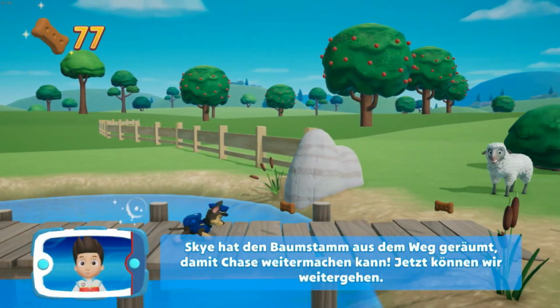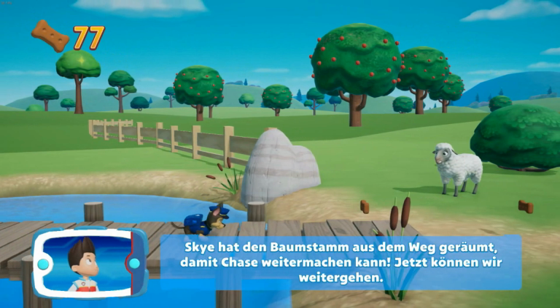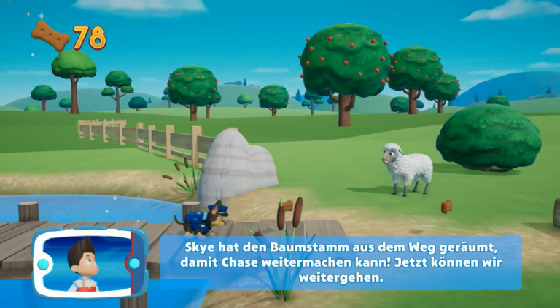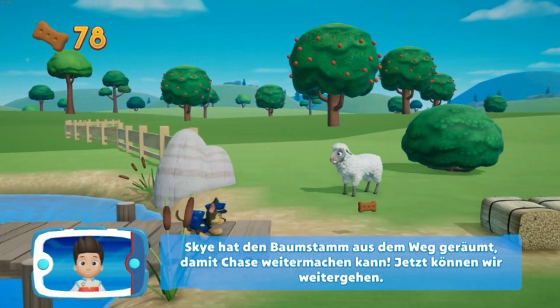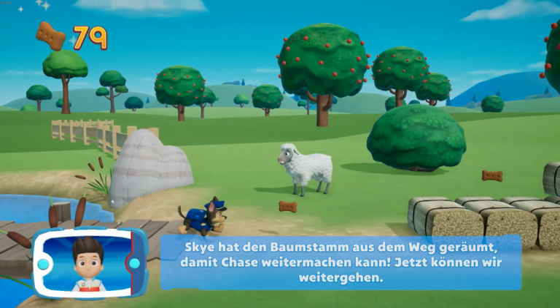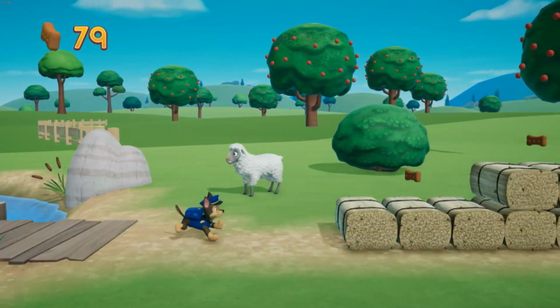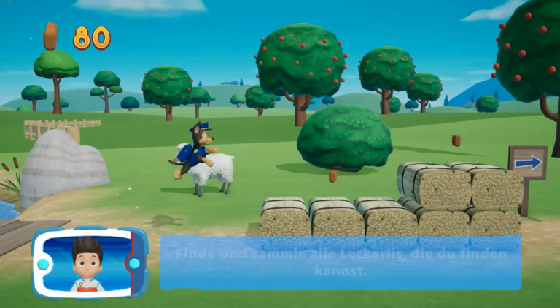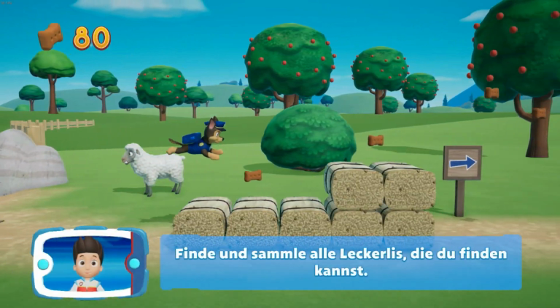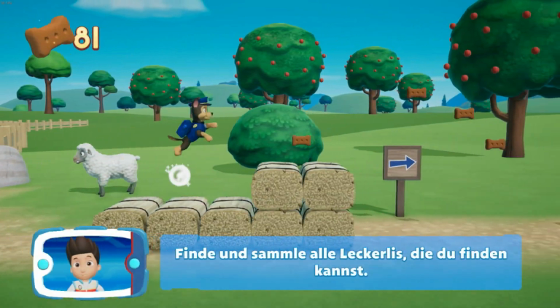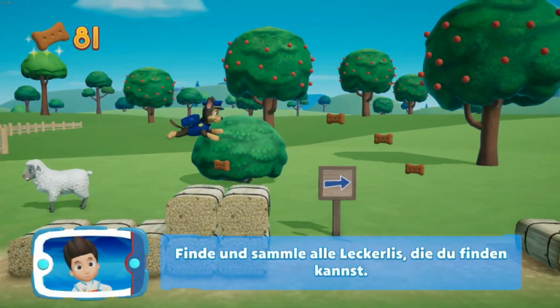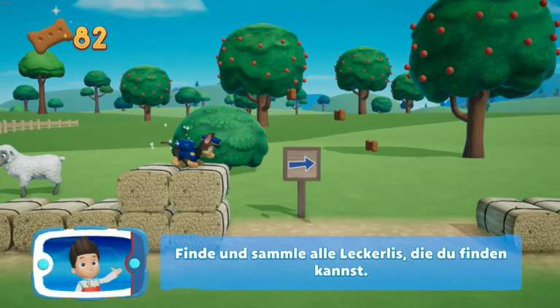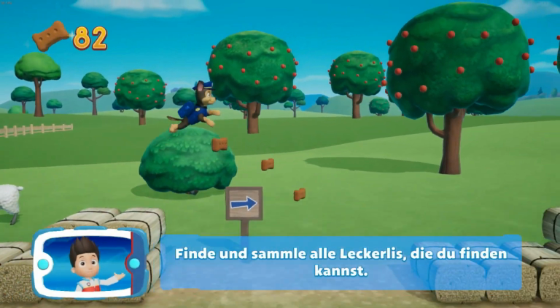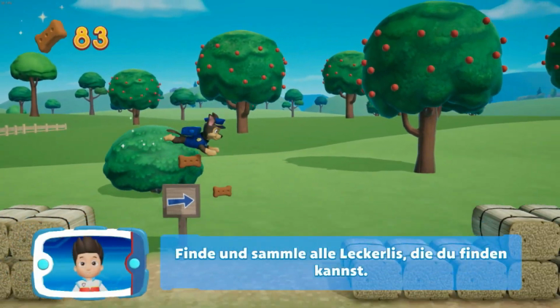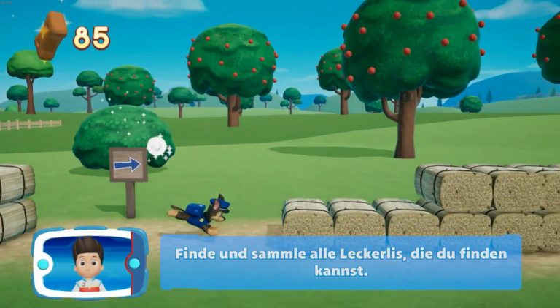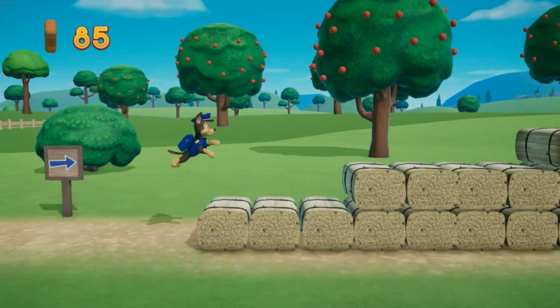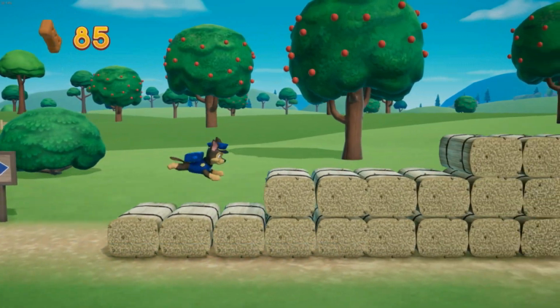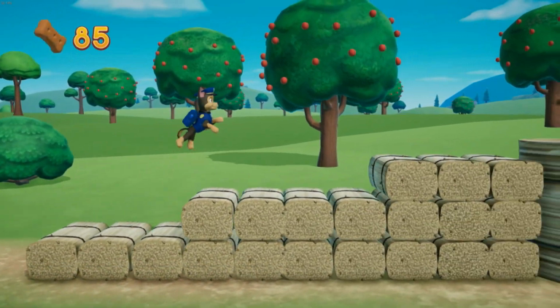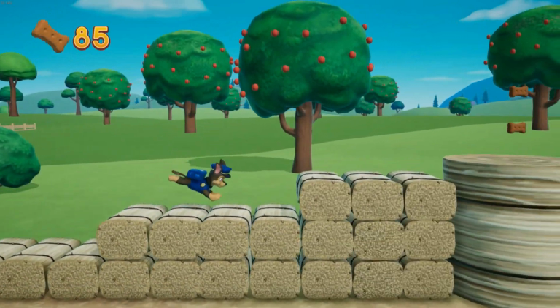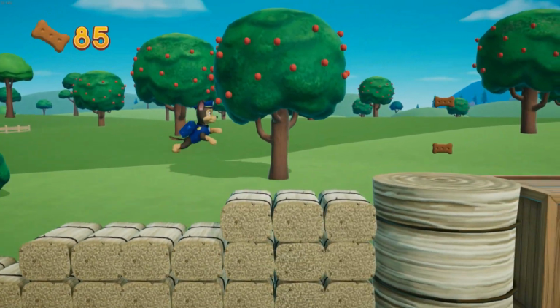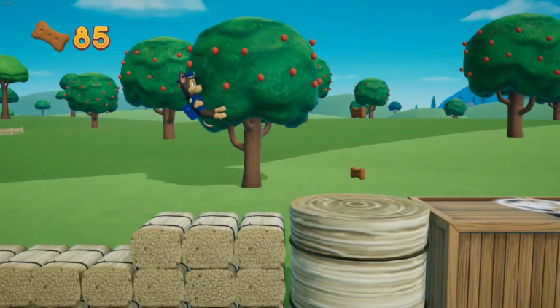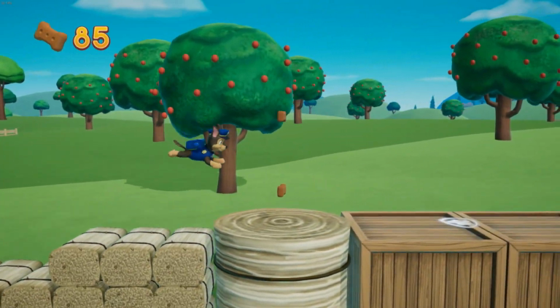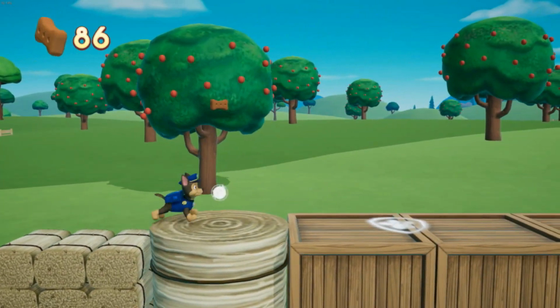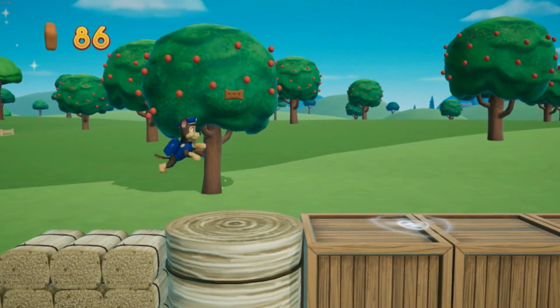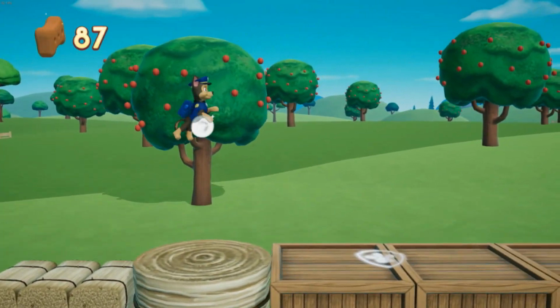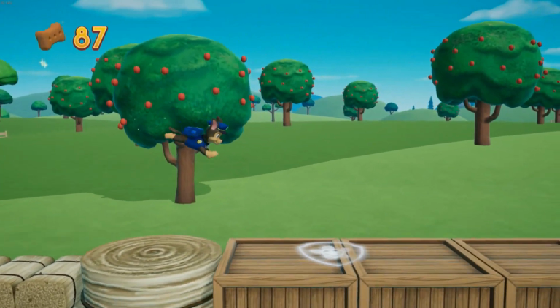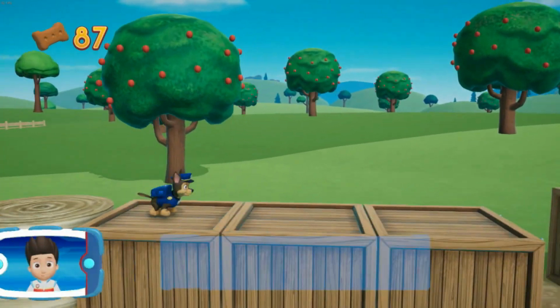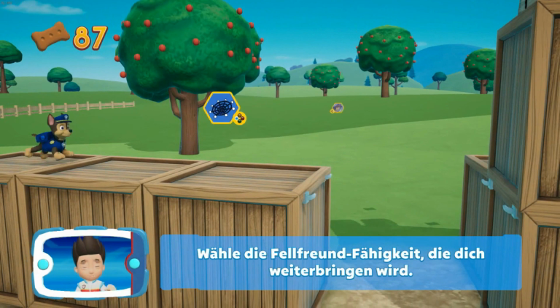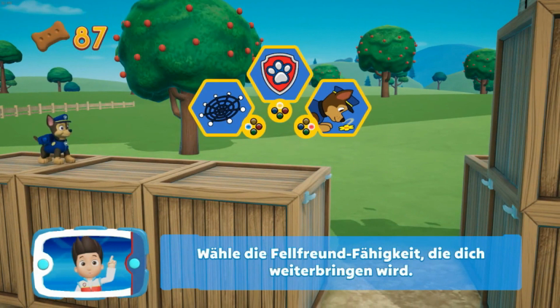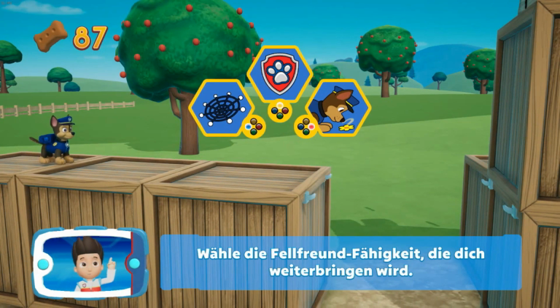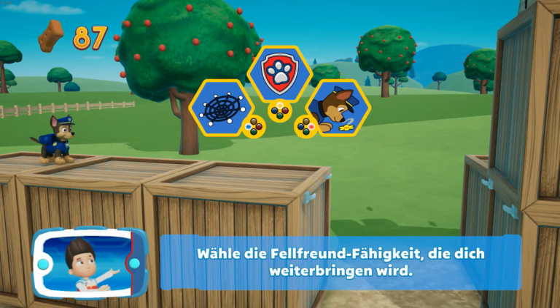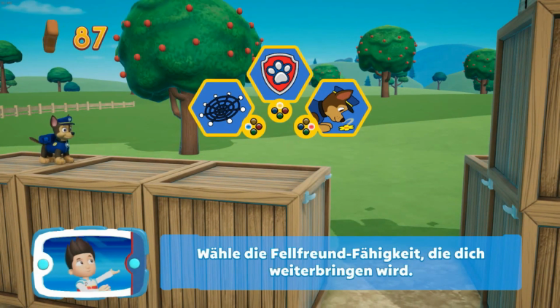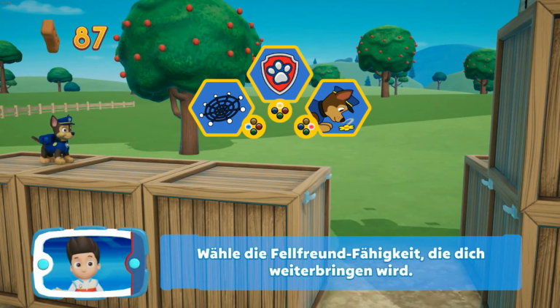Skye hat den Baumstamm aus dem Weg geräumt, damit Chase weitermachen kann. Jetzt können wir weitergehen. Finde und sammle alle Leckerlis, die du finden kannst. Wähle die Fellfreundfähigkeit, die dich weiterbringen wird.